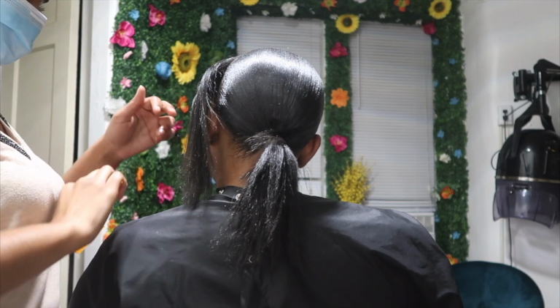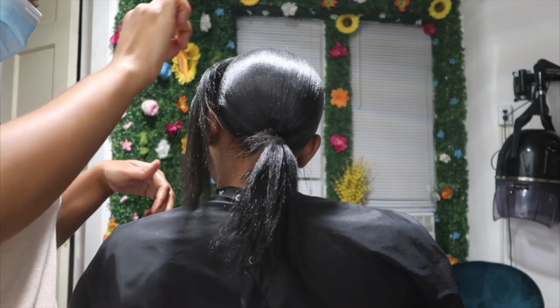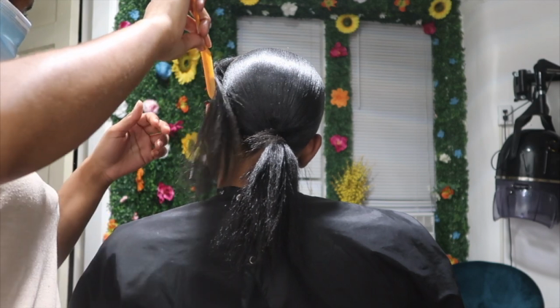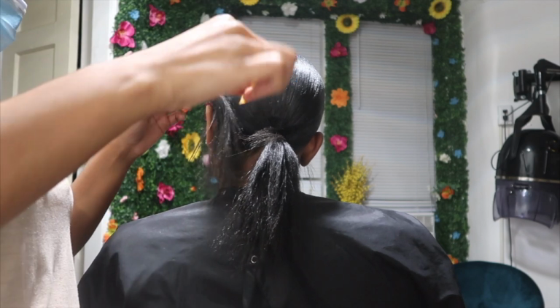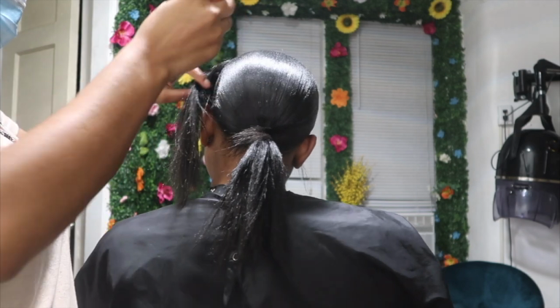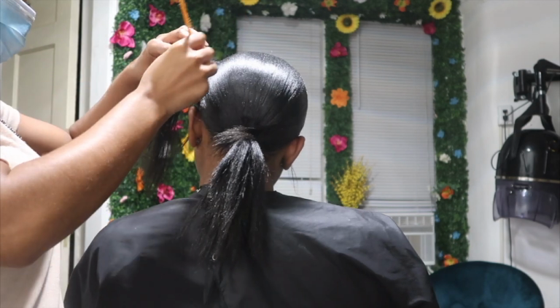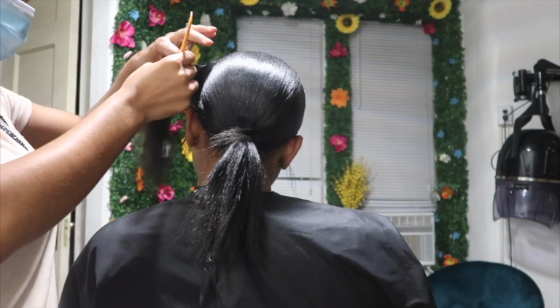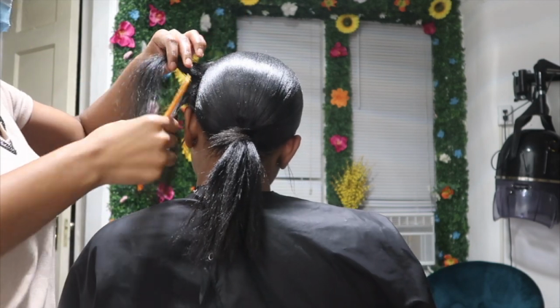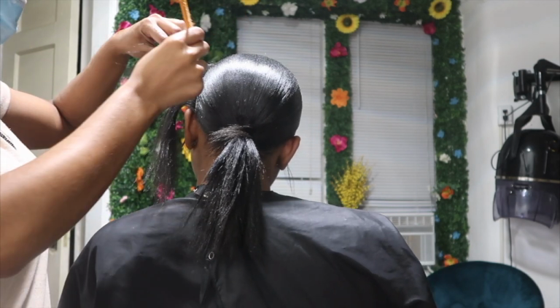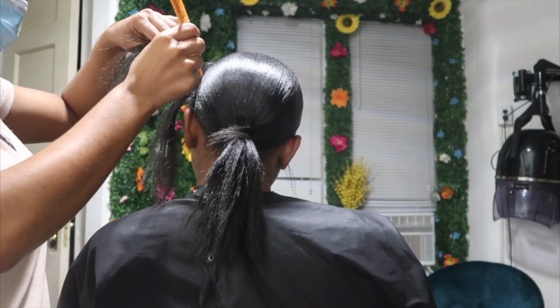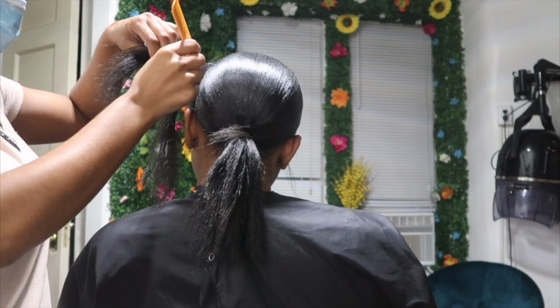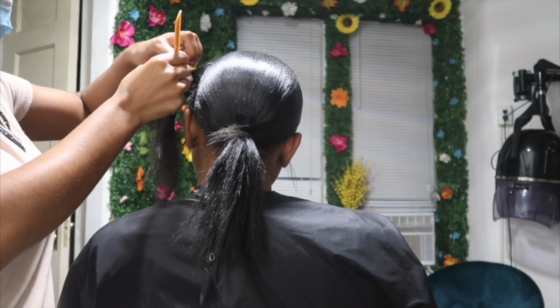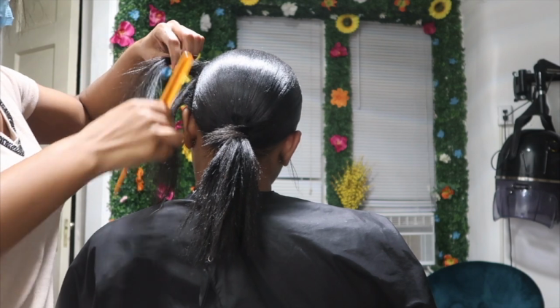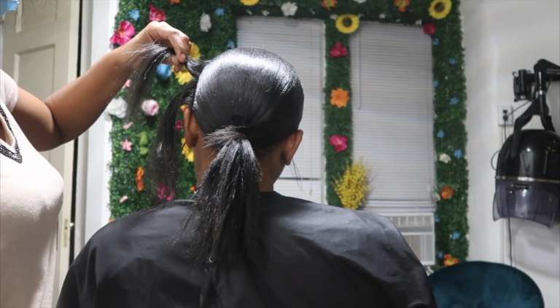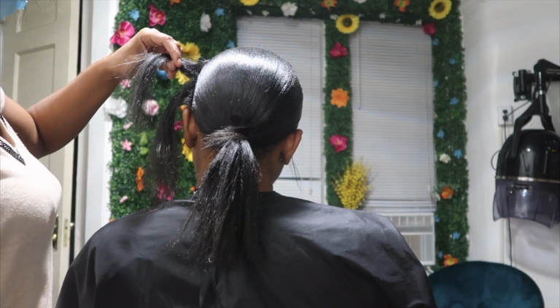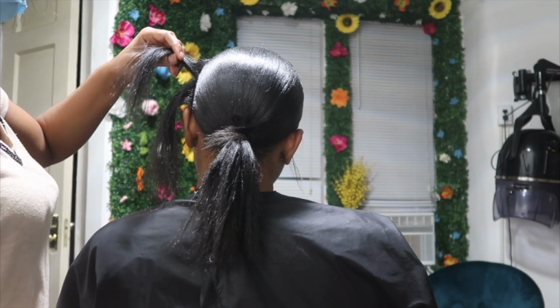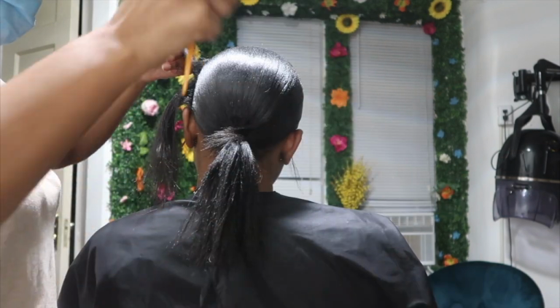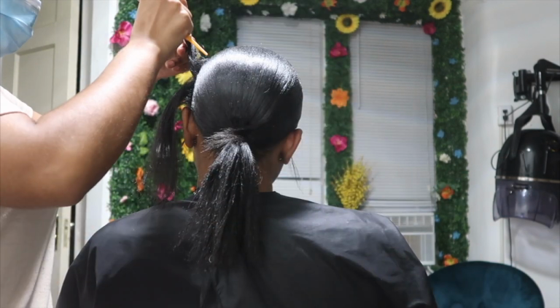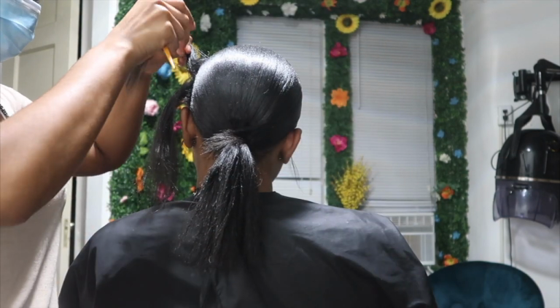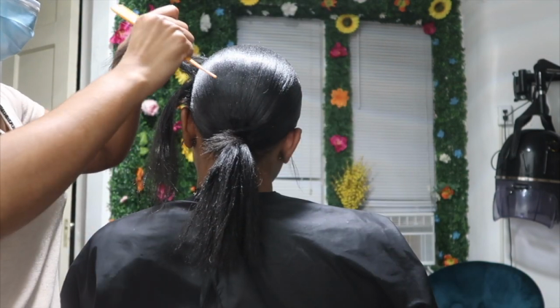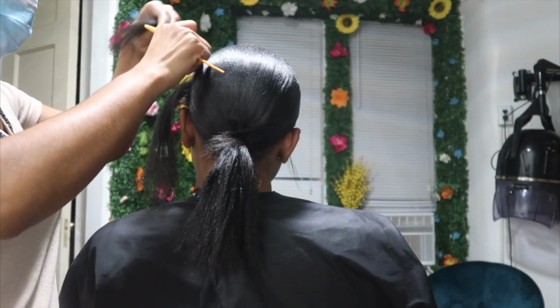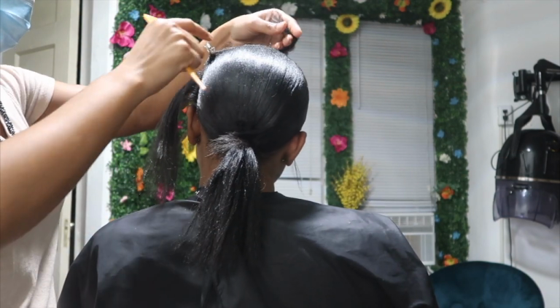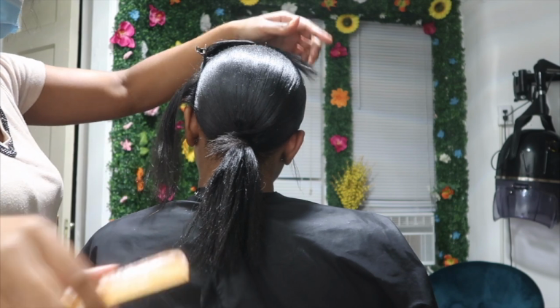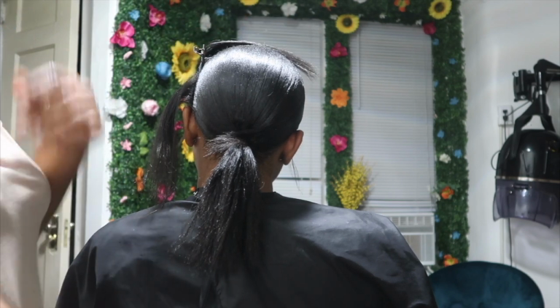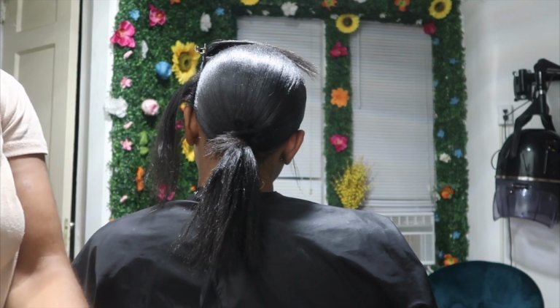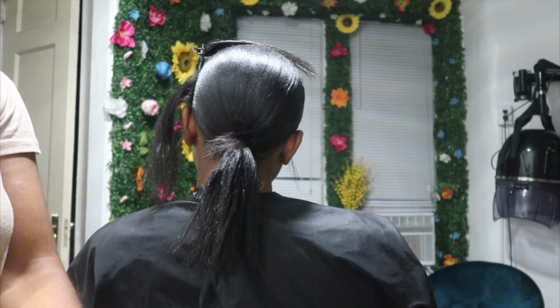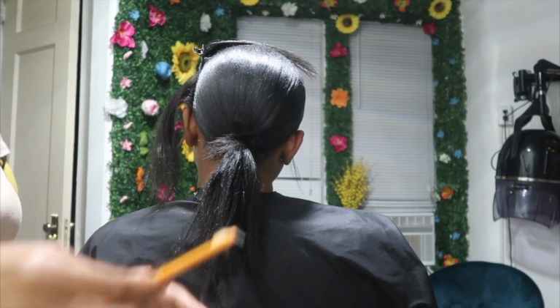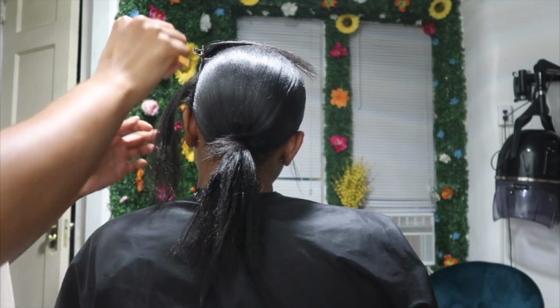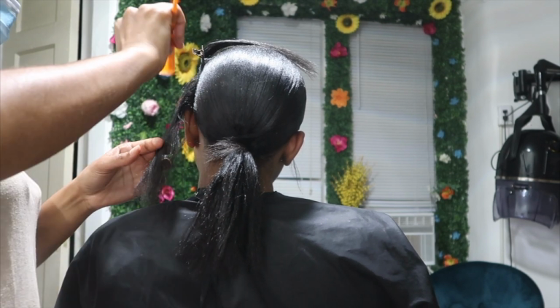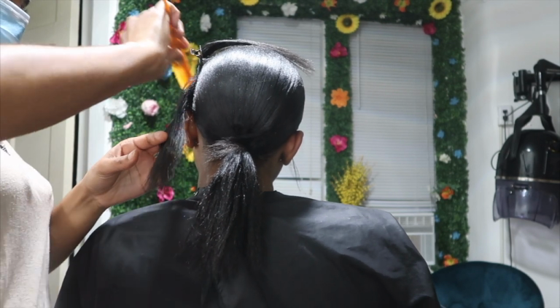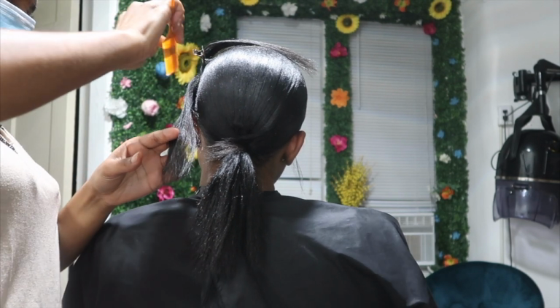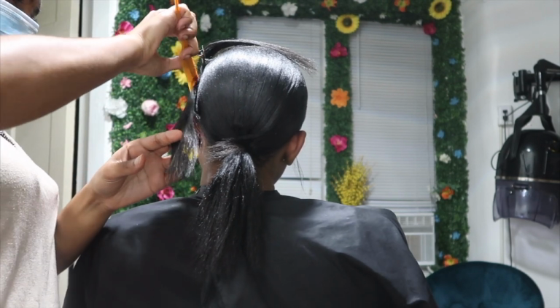Once you've molded your swoop, you're going to take your freeze spray and just coat it on top. You can spray a little in between as you've seen me do in the video. Now I'm just doing the other side, repeating the same steps.